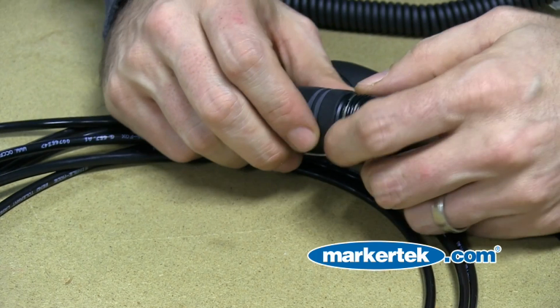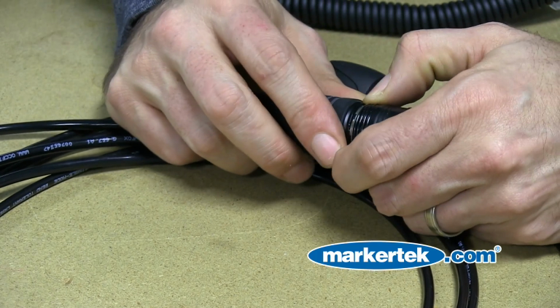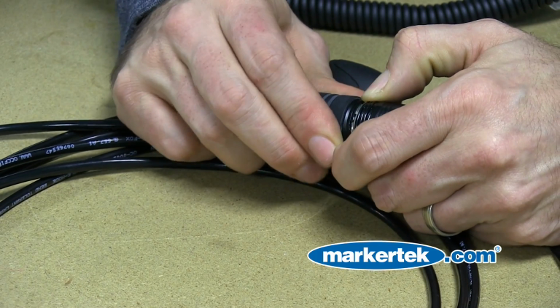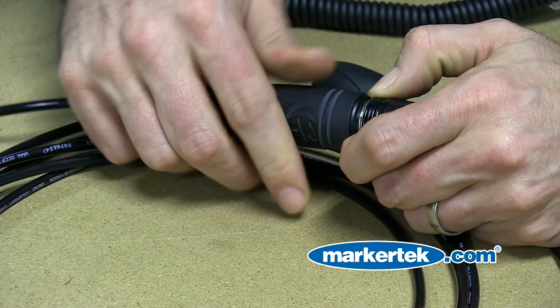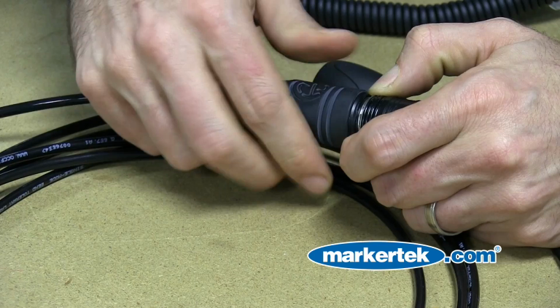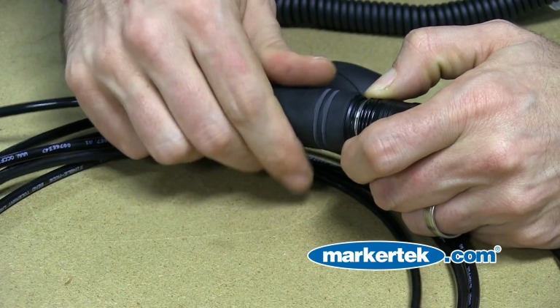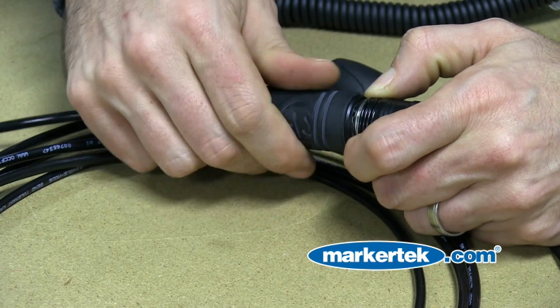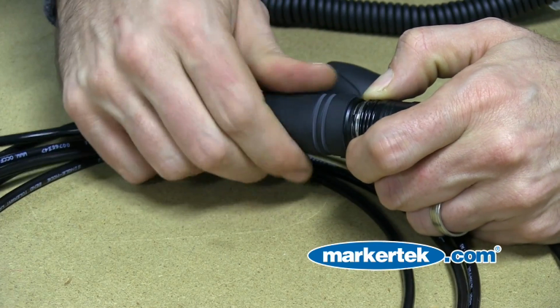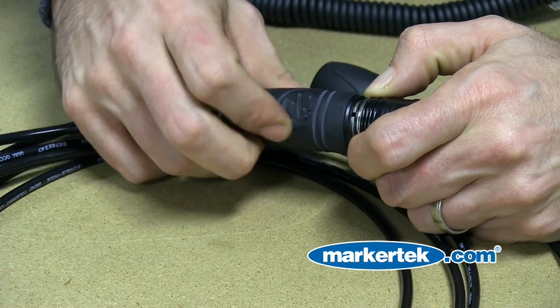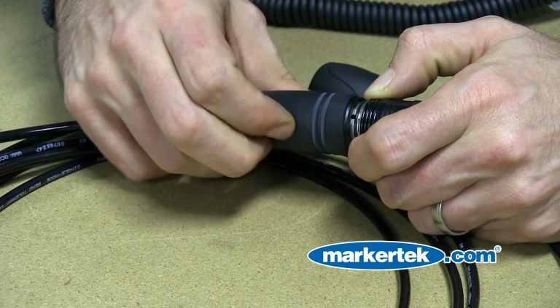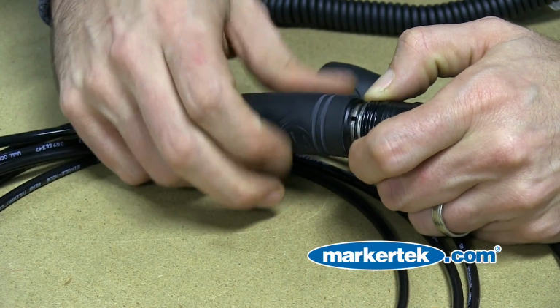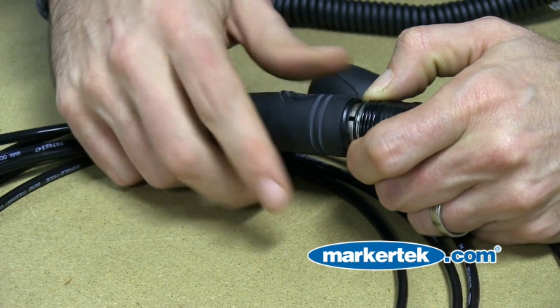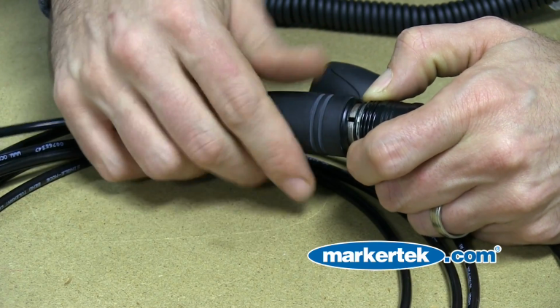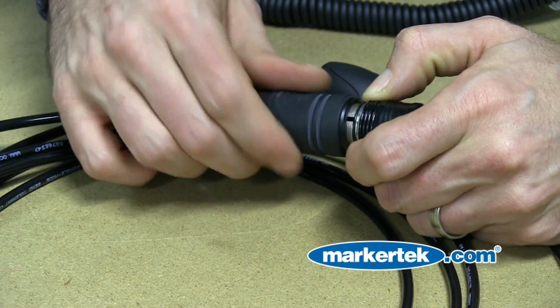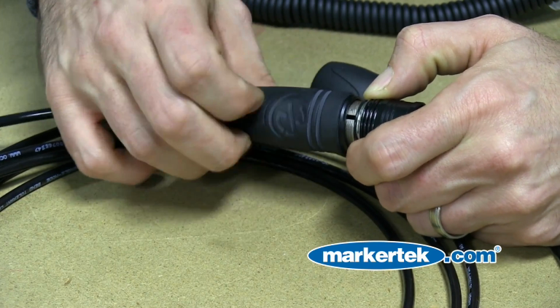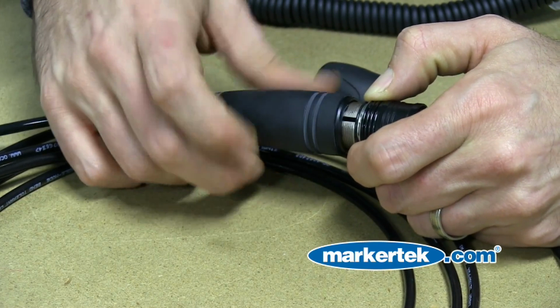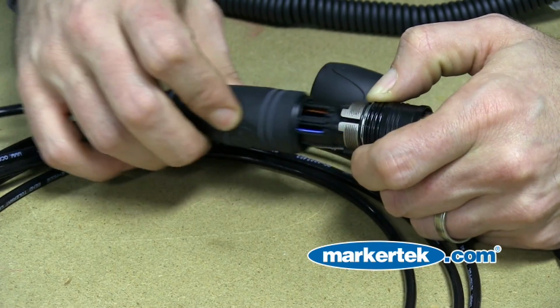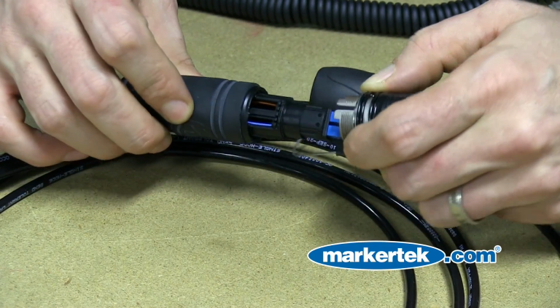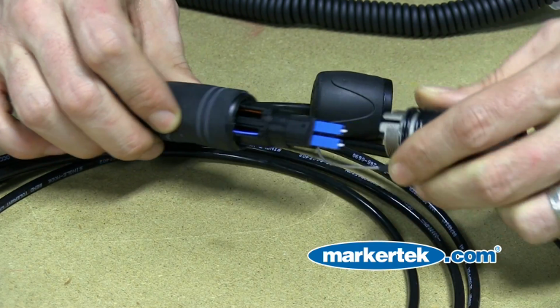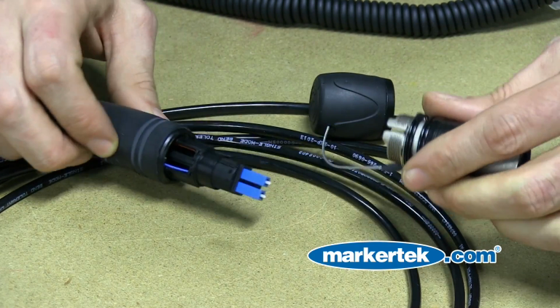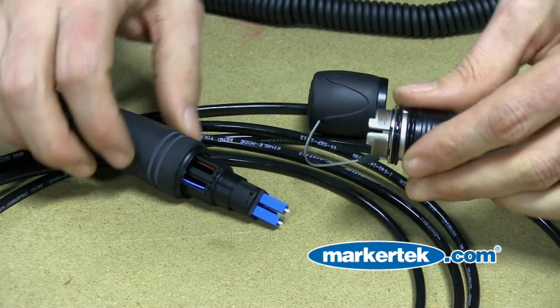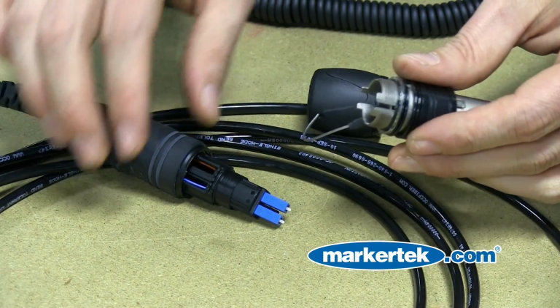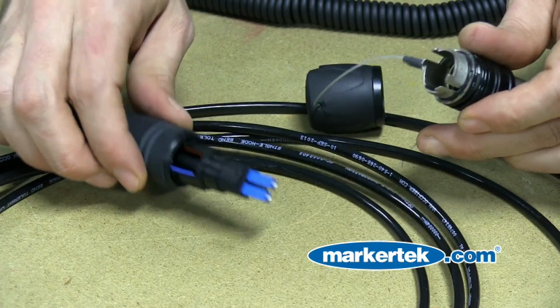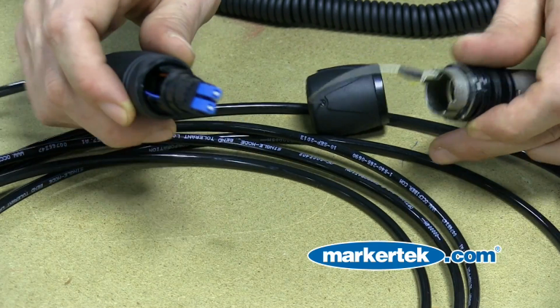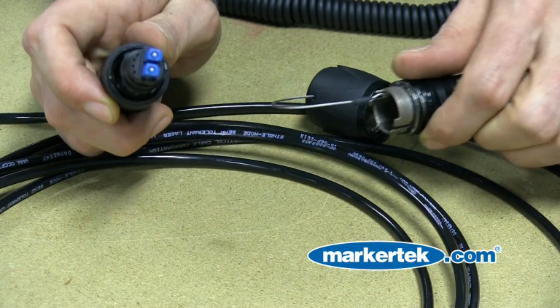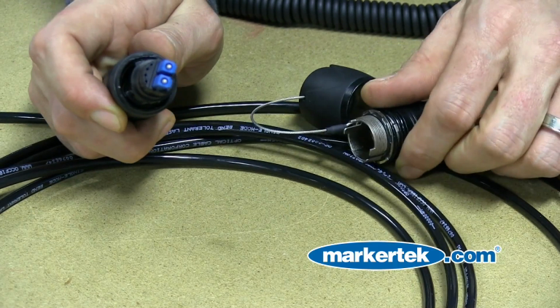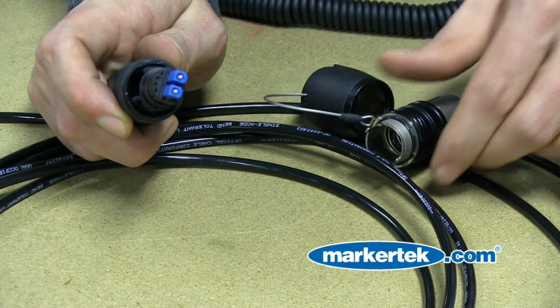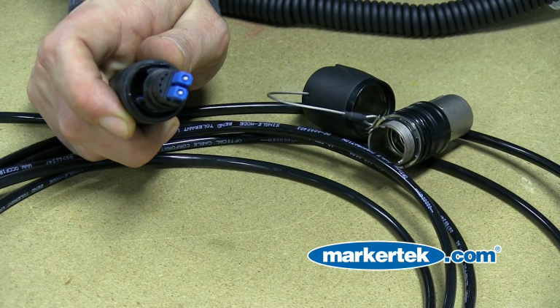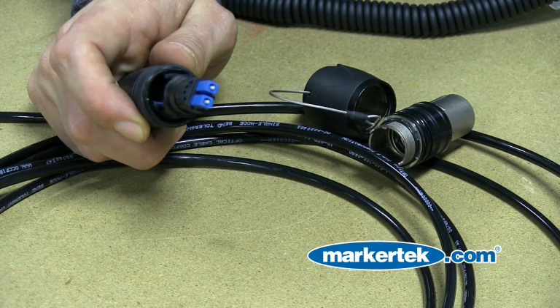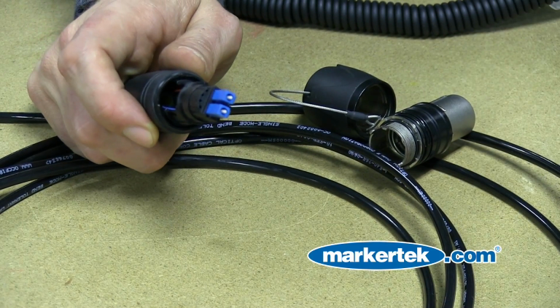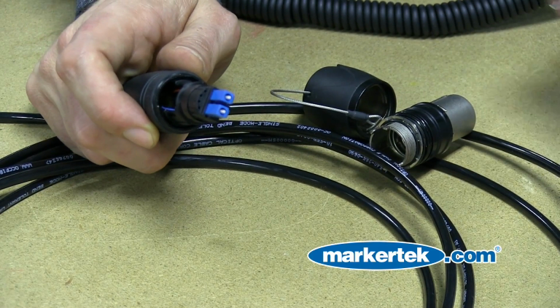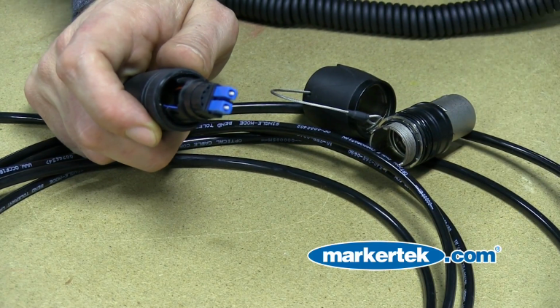To expose the fiber connector, you're going to need to remove the outer shell by pulling down on the spring and unscrew the boot. The connector is now exposed and ready to inspect for dirt.